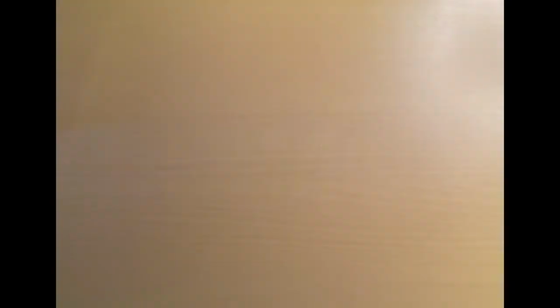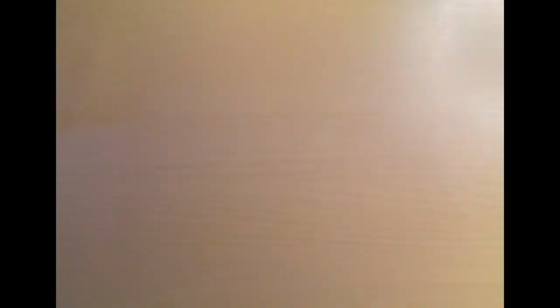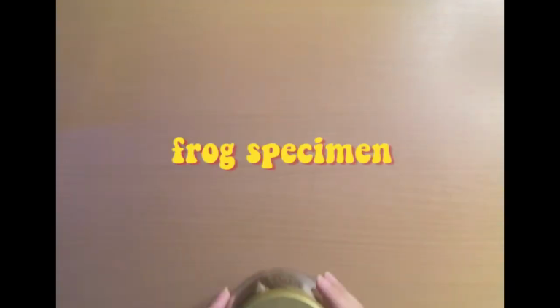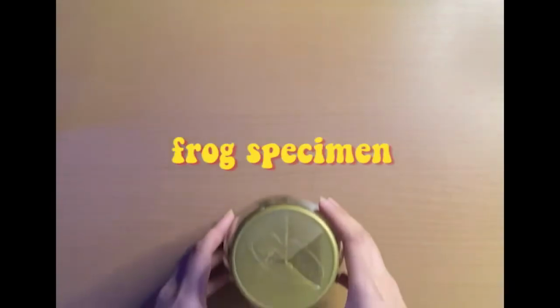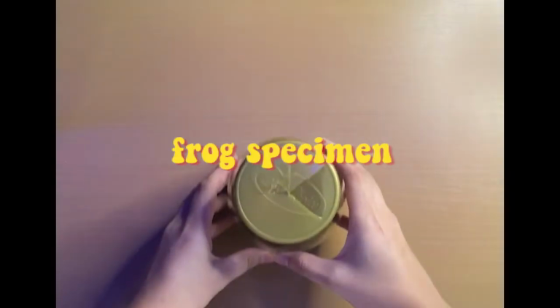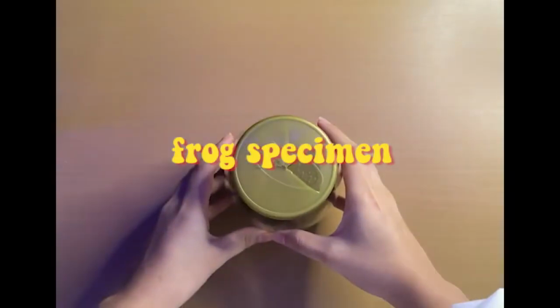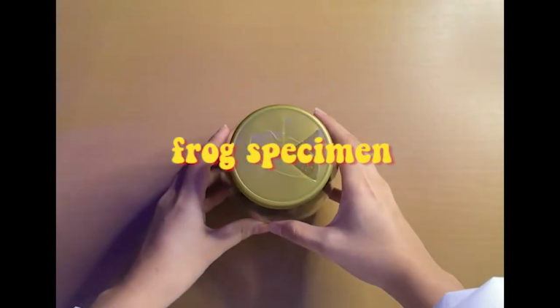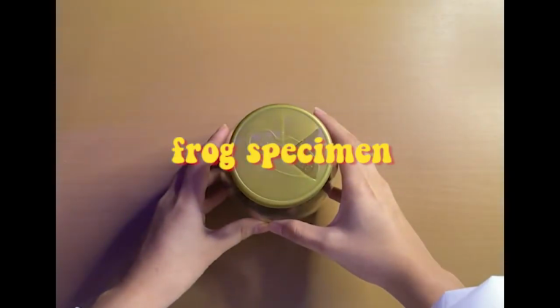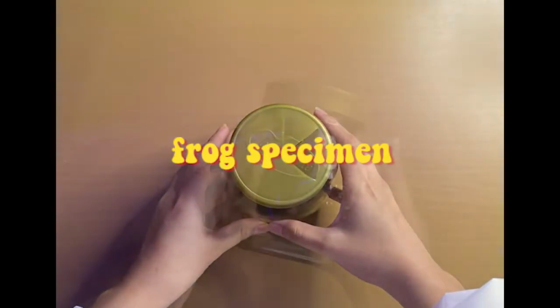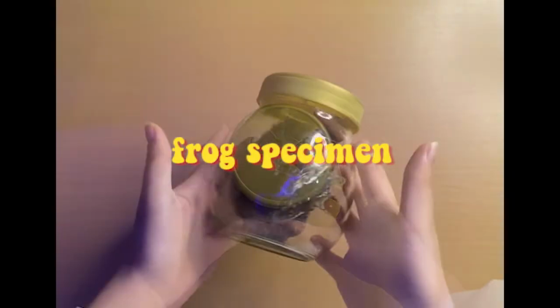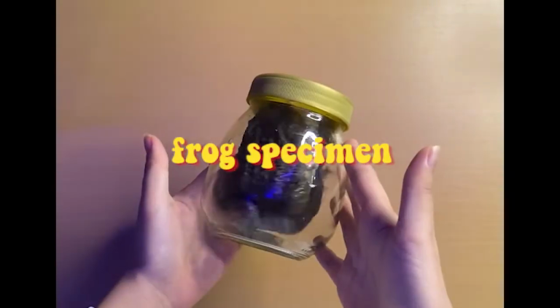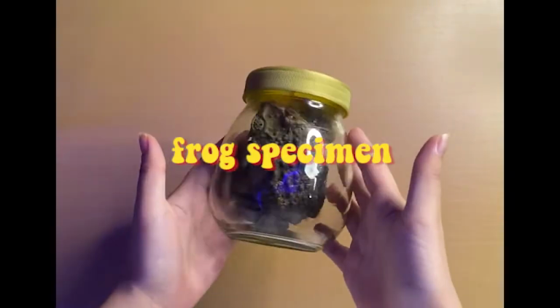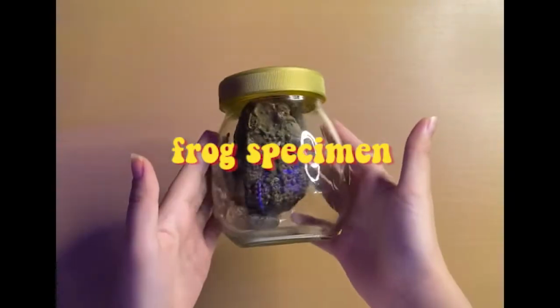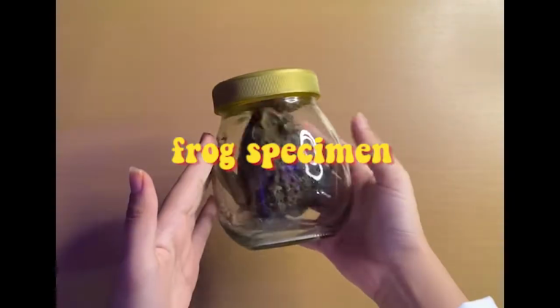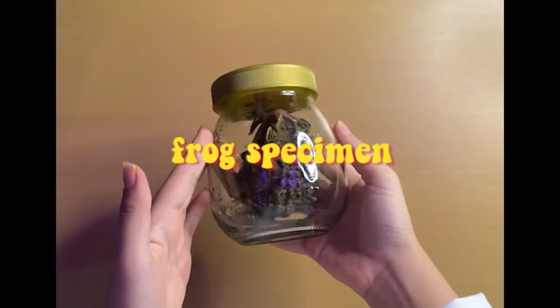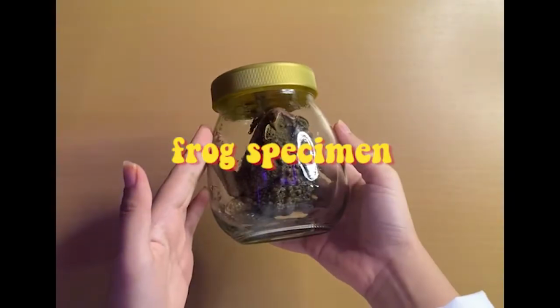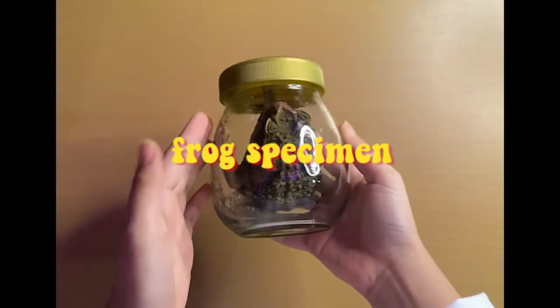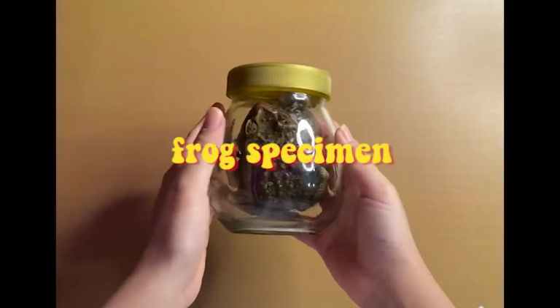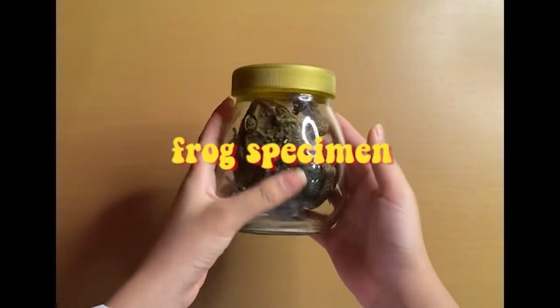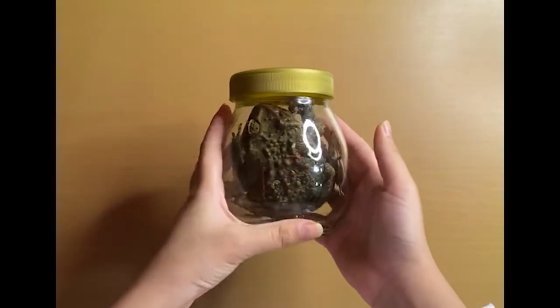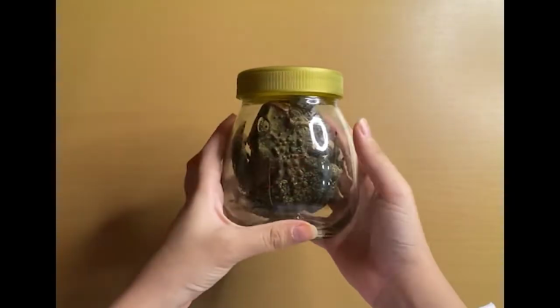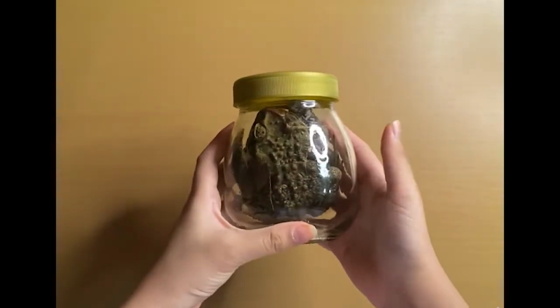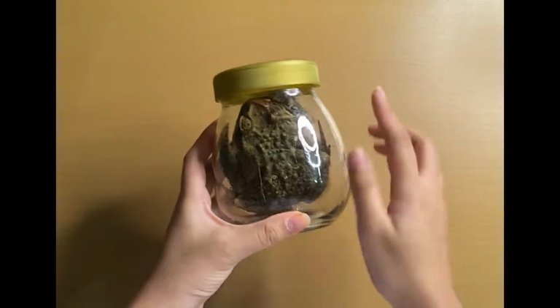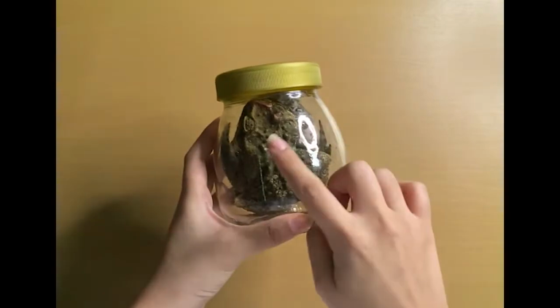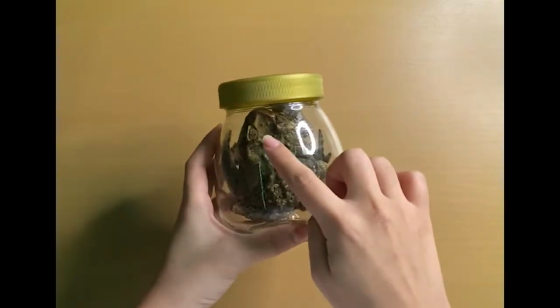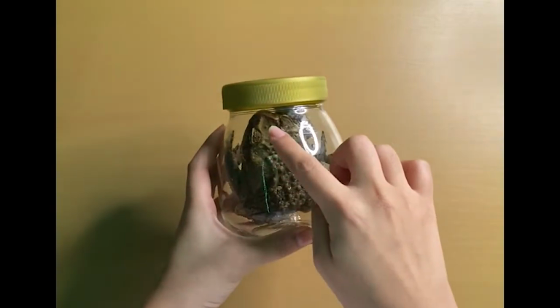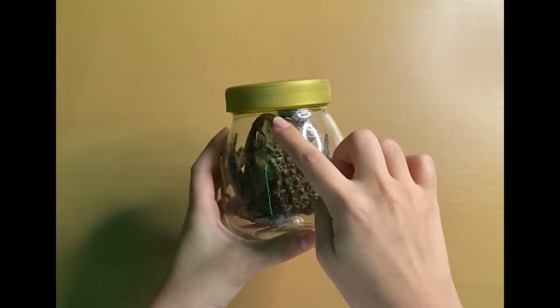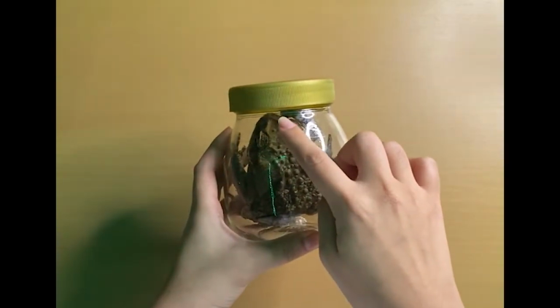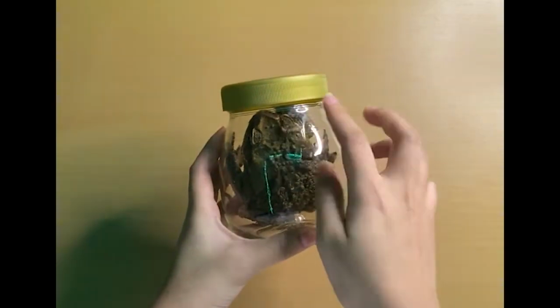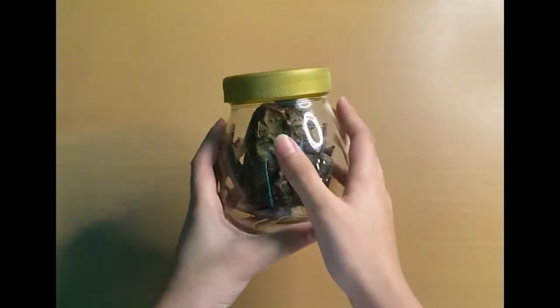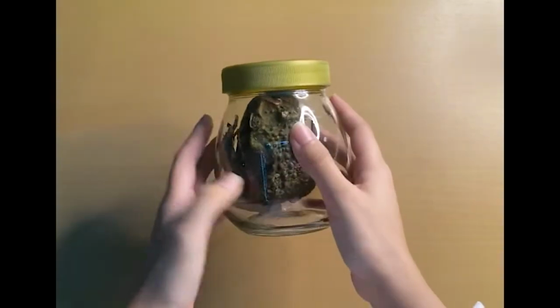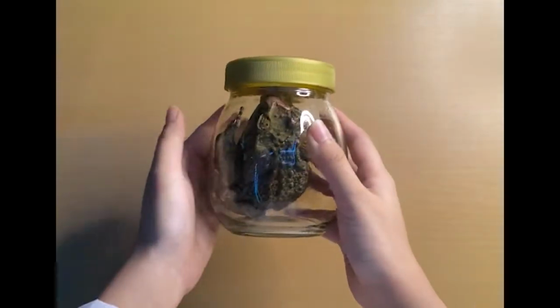And lastly, we need our frog specimen for today's experiment. He is quite large and I identified him as a male since he croaked a lot when we caught him by the community pool.